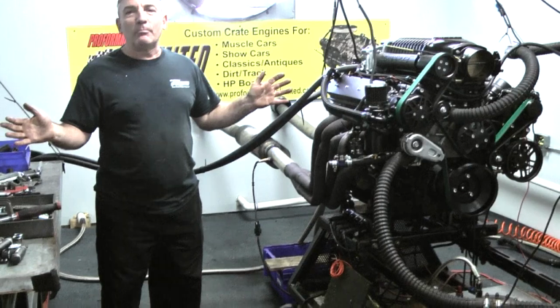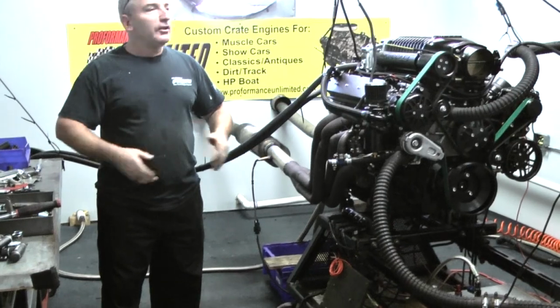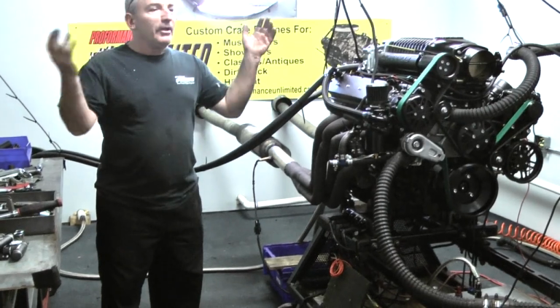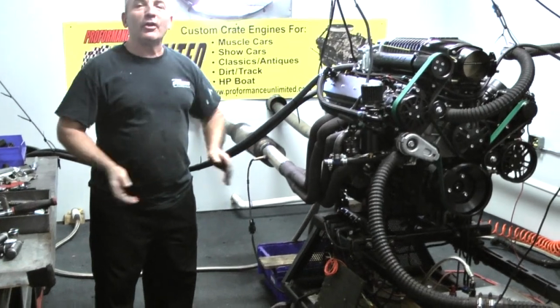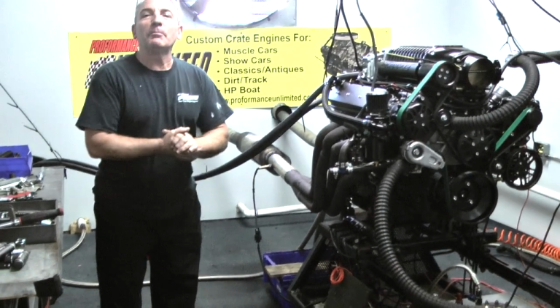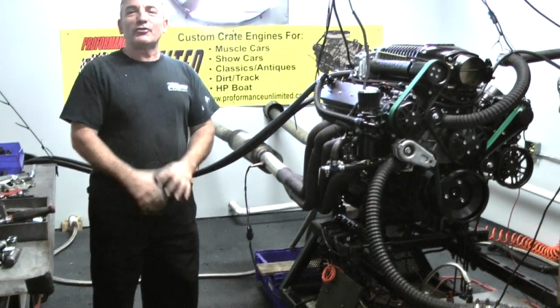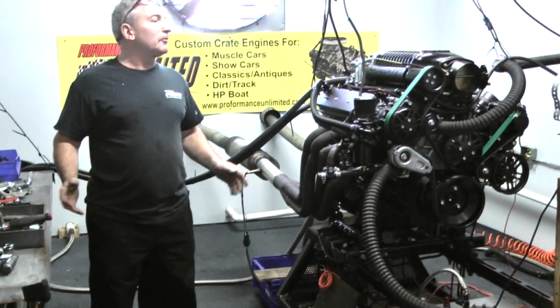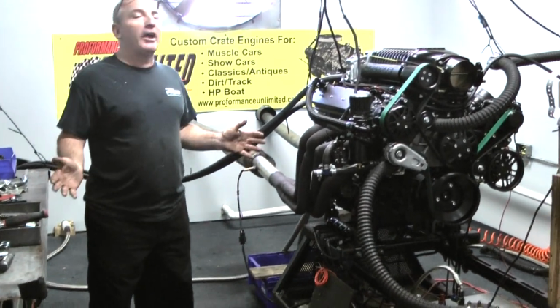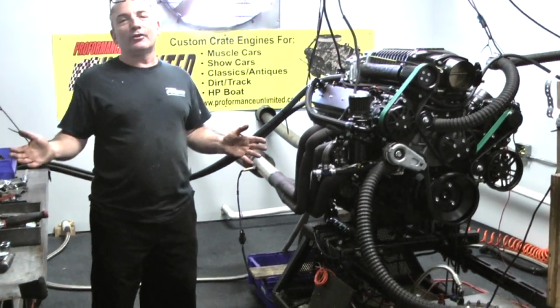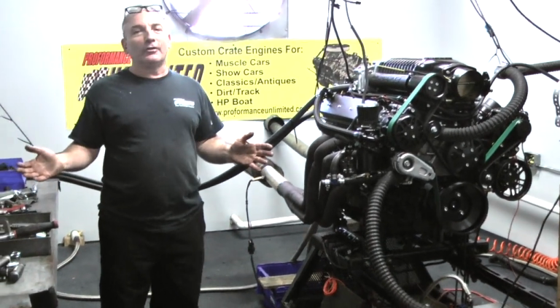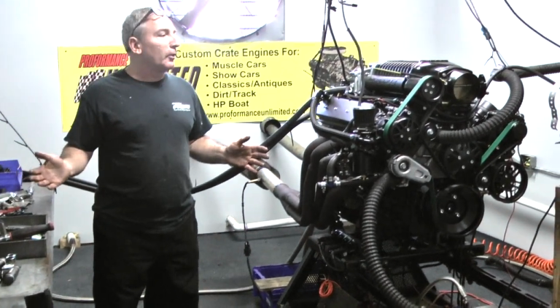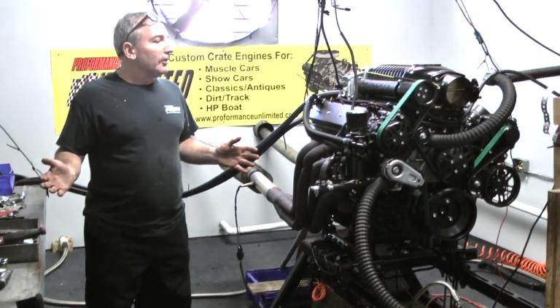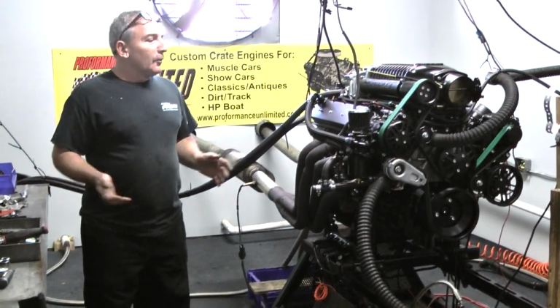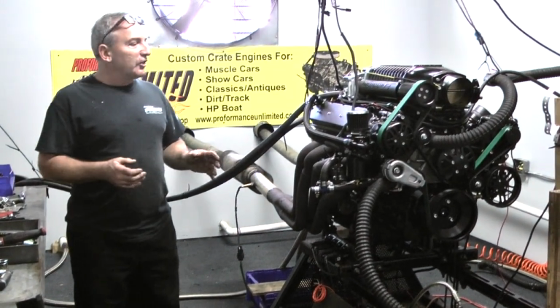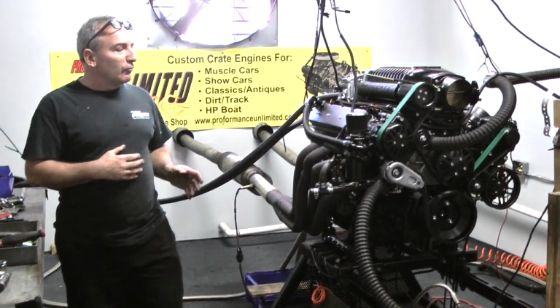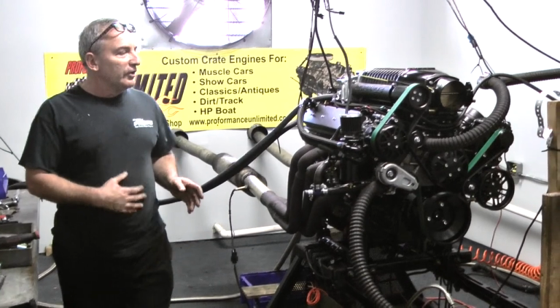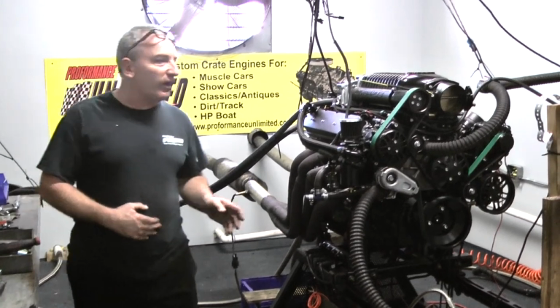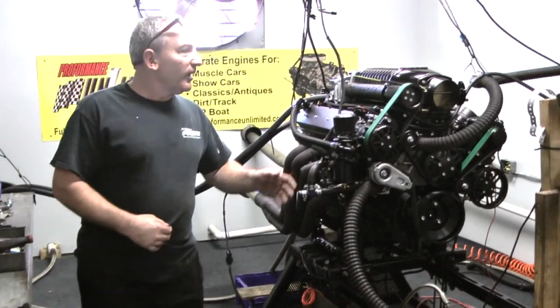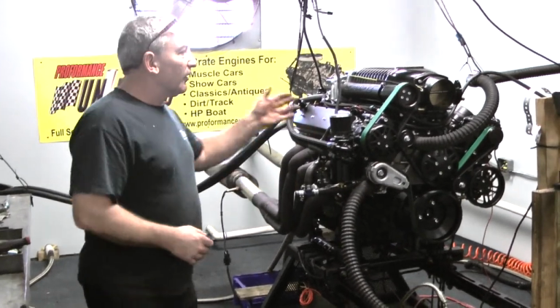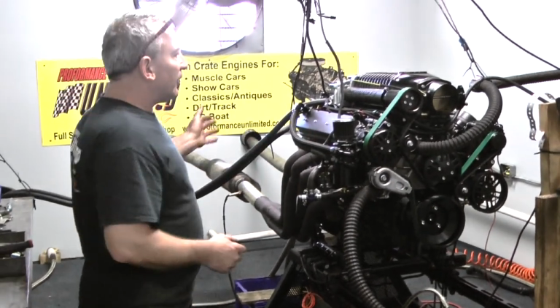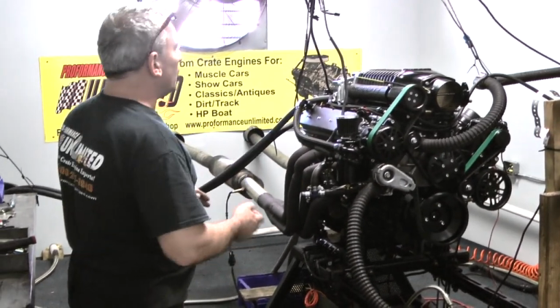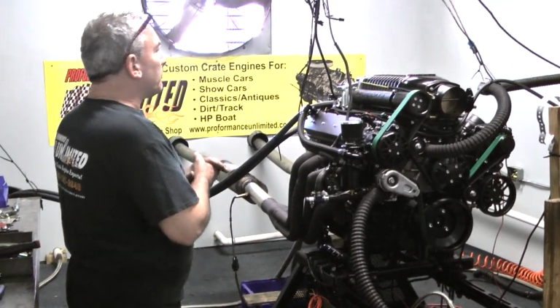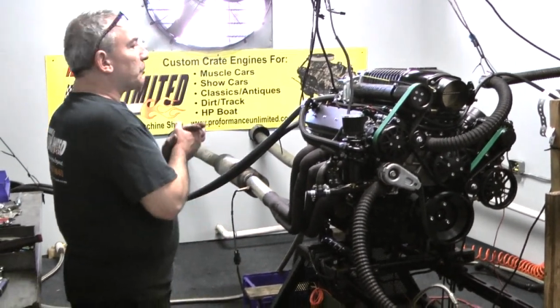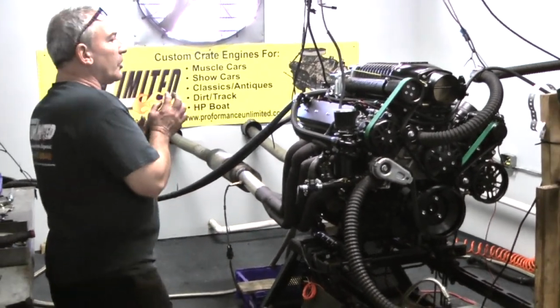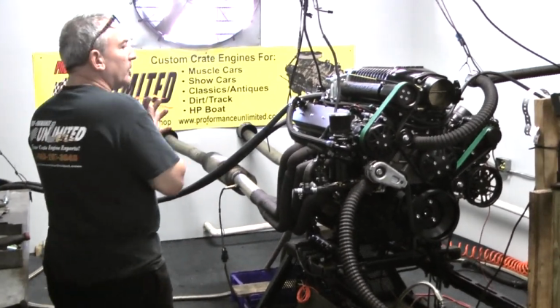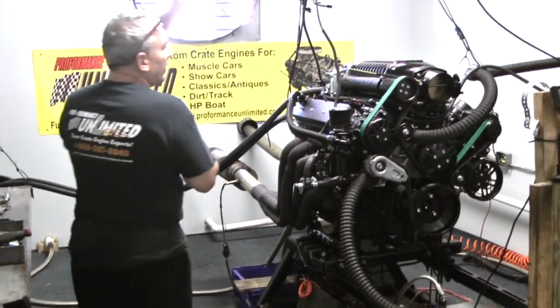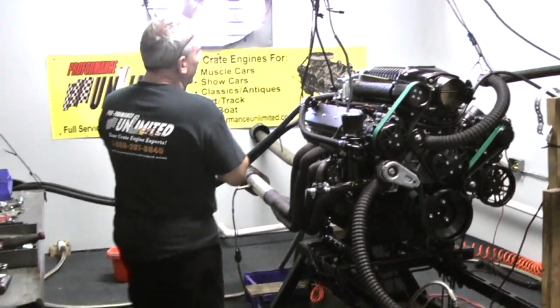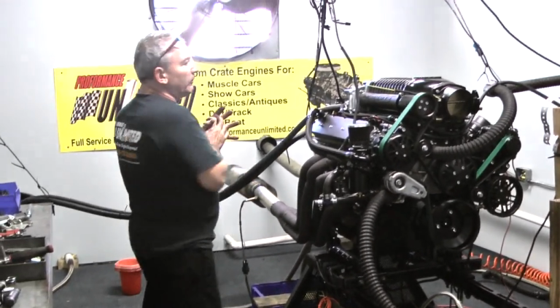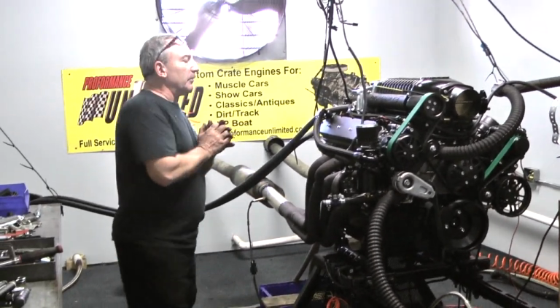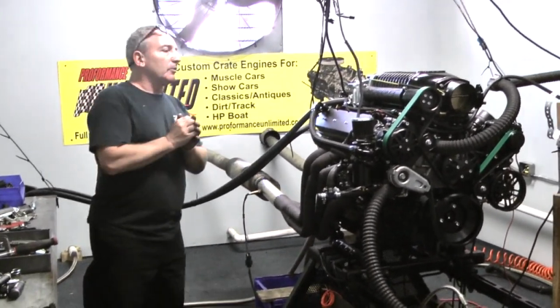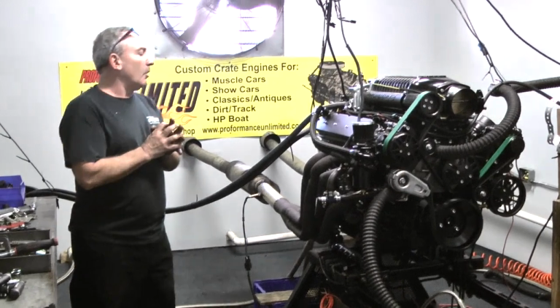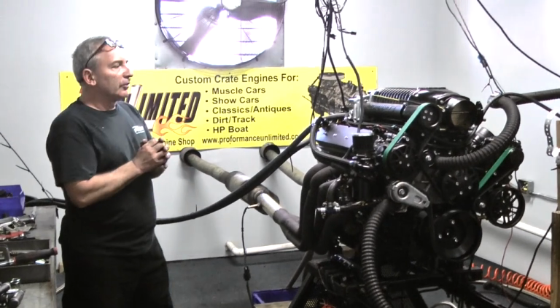Hey everybody. Everybody in the shop is smiling ear to ear this morning. We just got done running this LS engine with a Whipple supercharger, and let me tell you something, it's unbelievable.